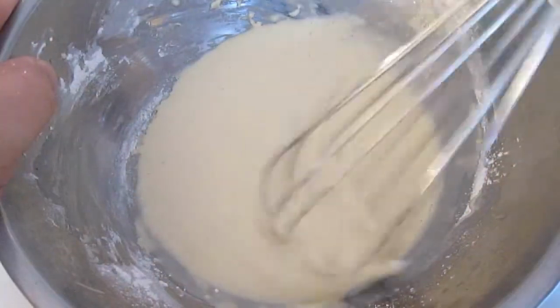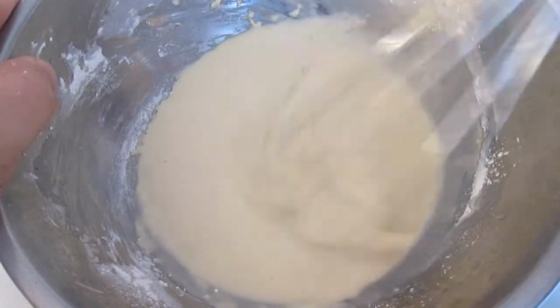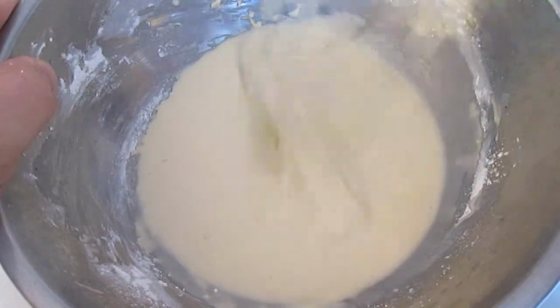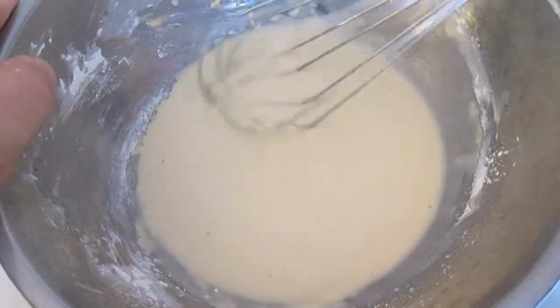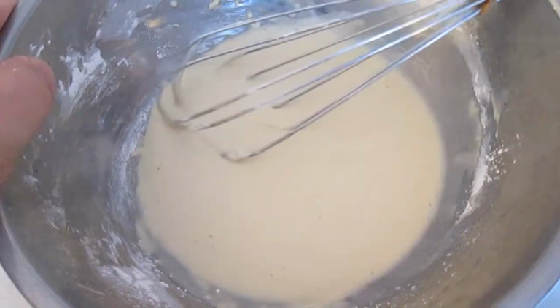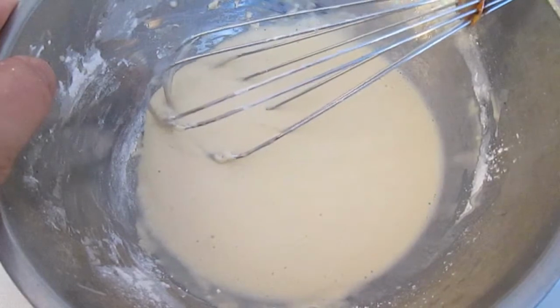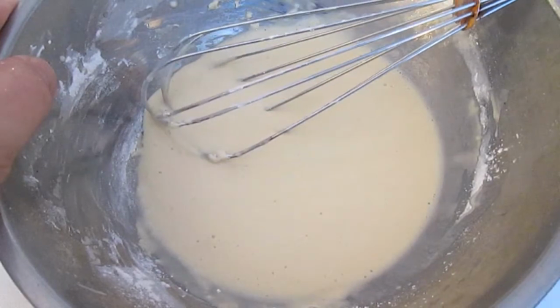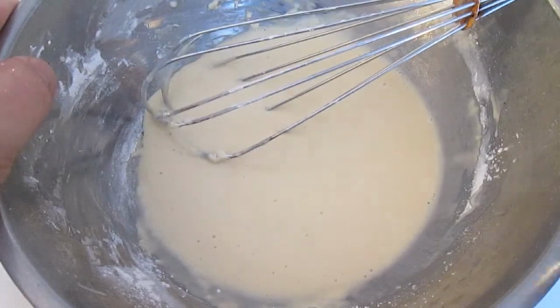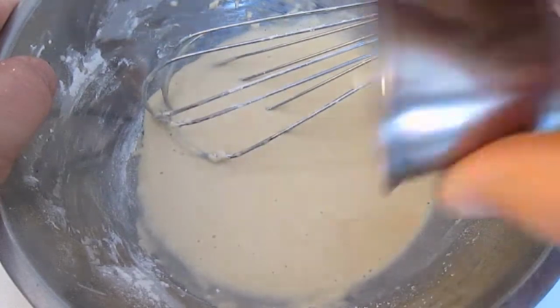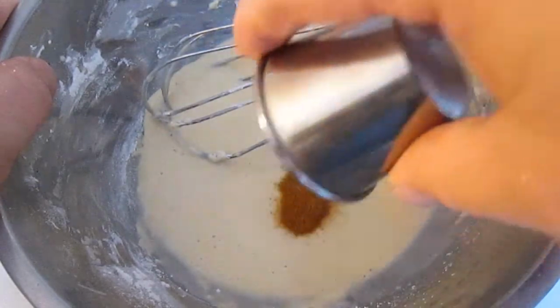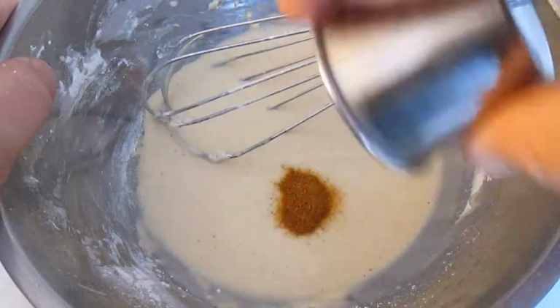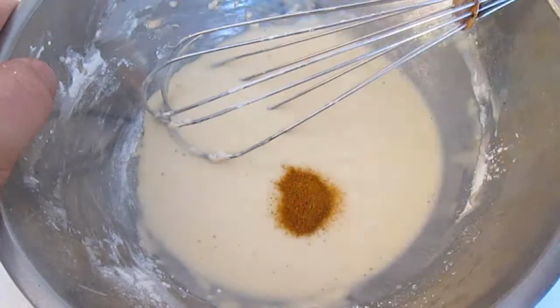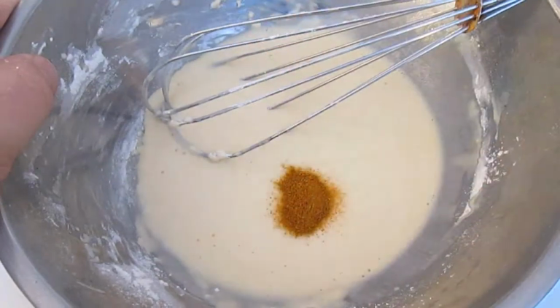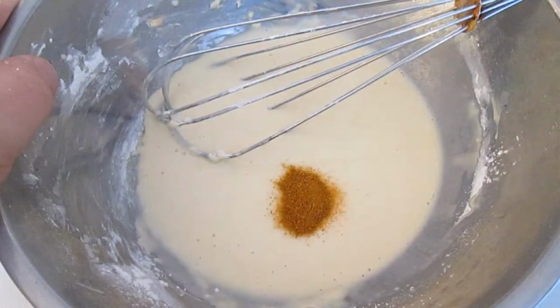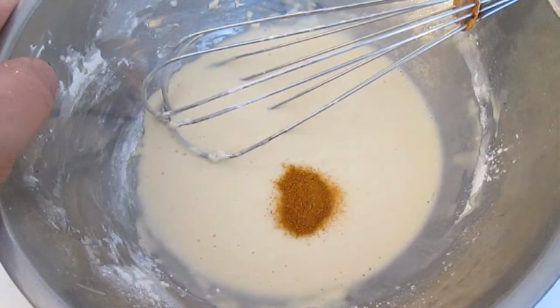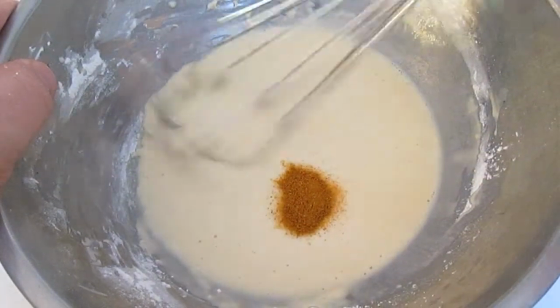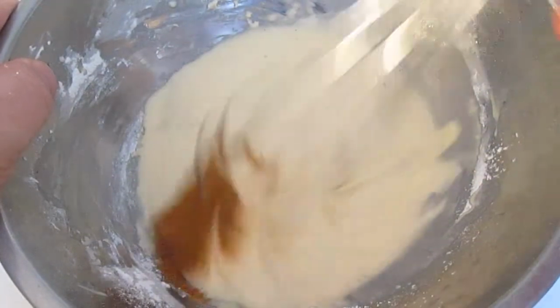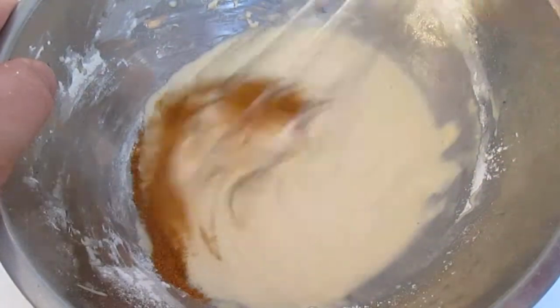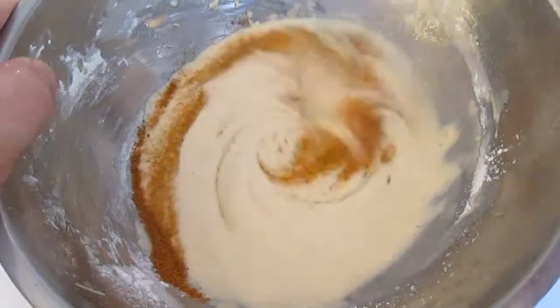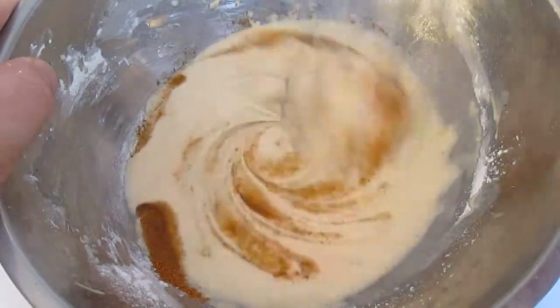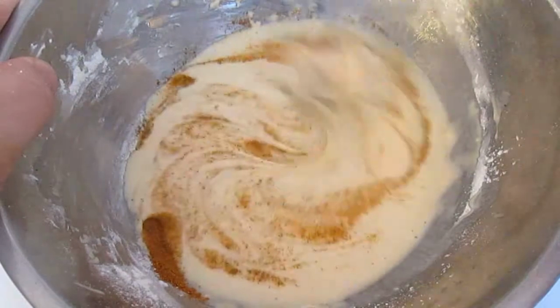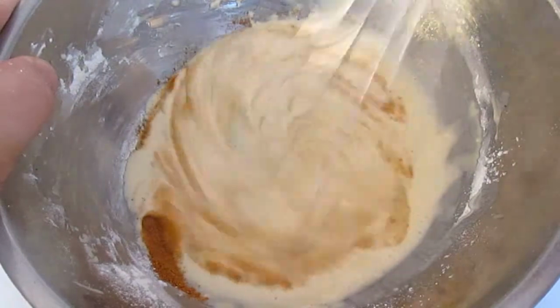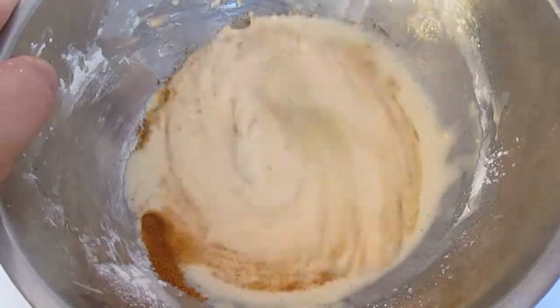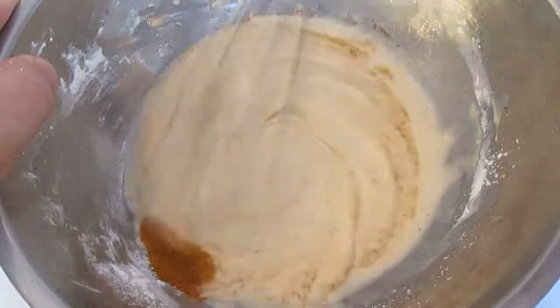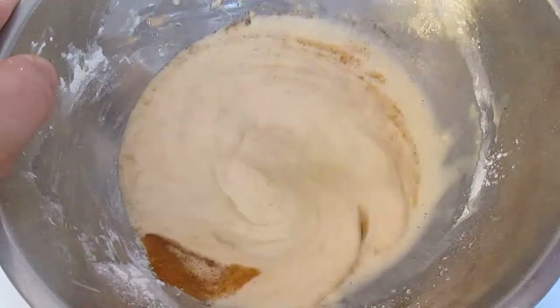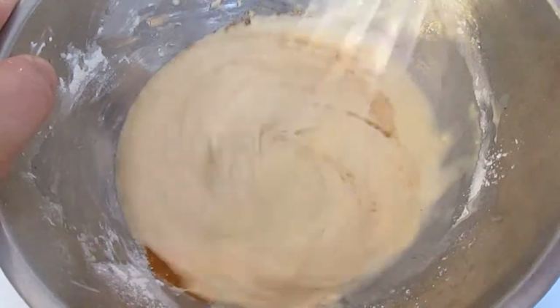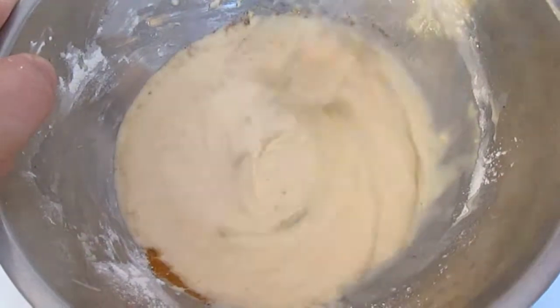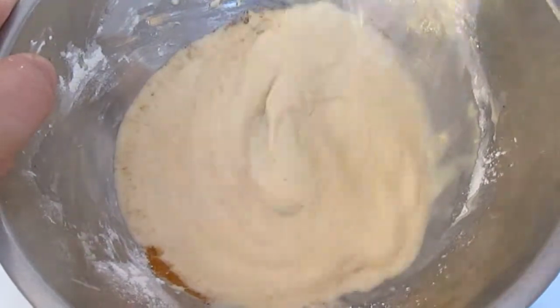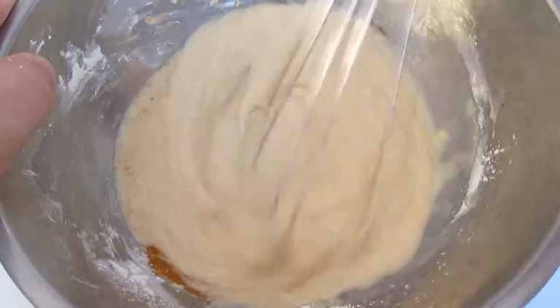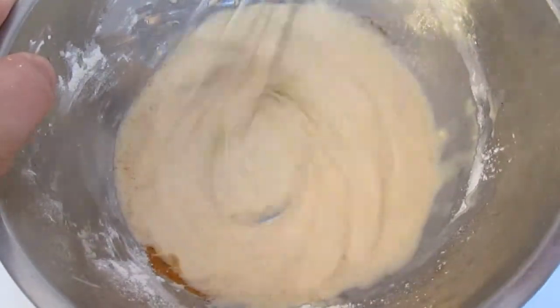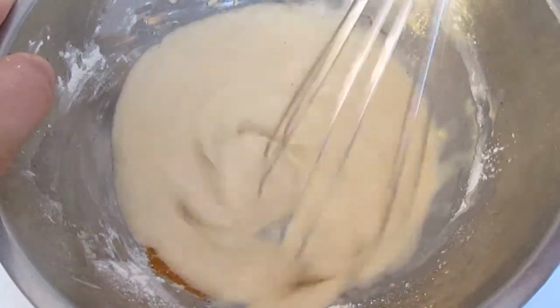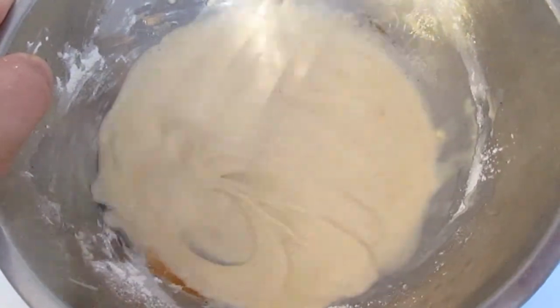First thing you want to do is get your tempura batter going. I'm going to add some cayenne. Make it a little bit thicker than normal. If you need a recipe for this, just hang out until the end of the video.